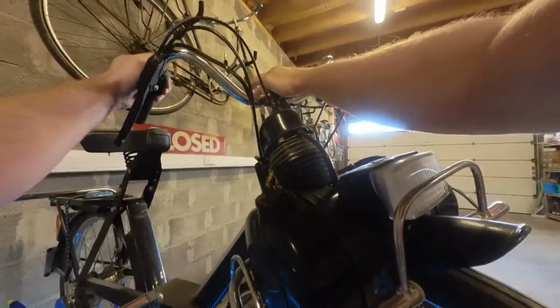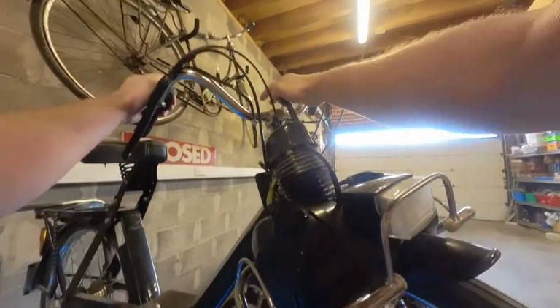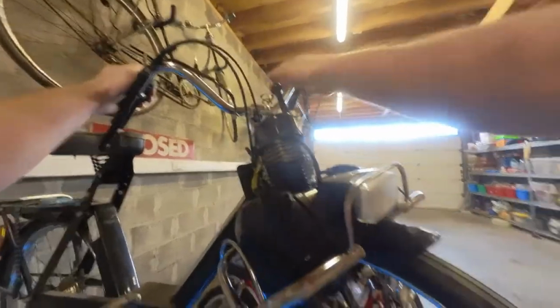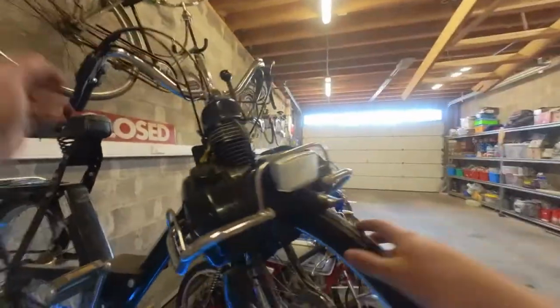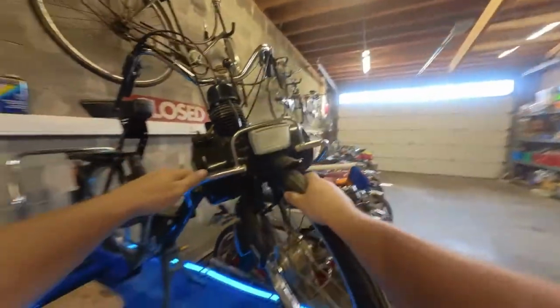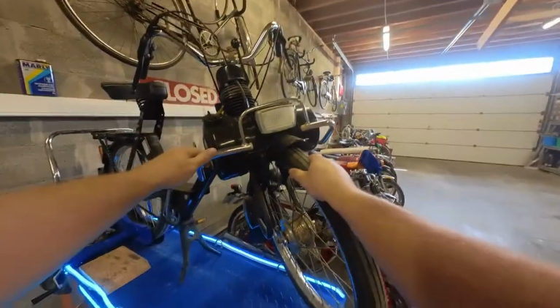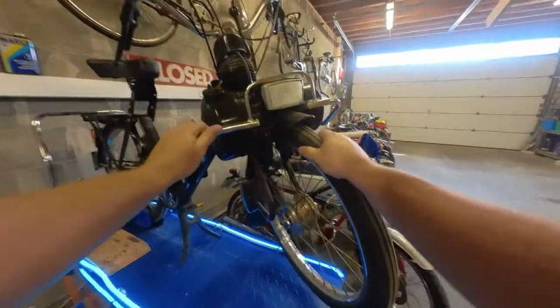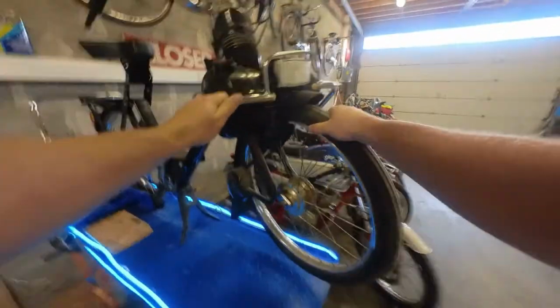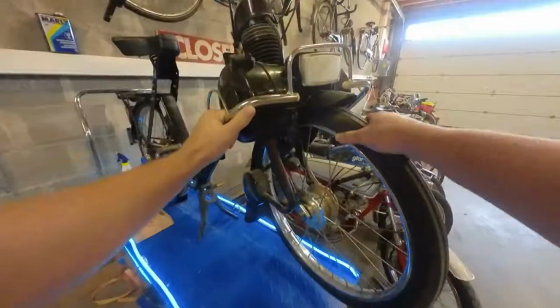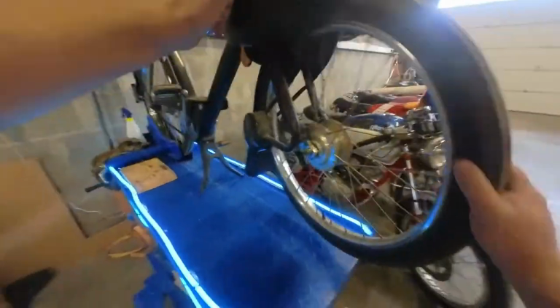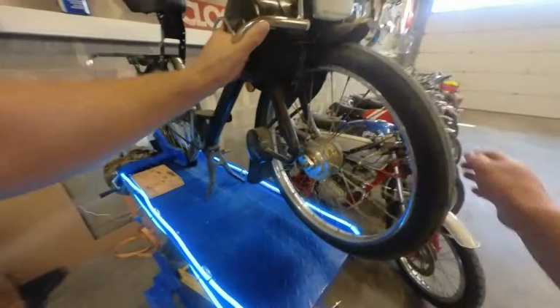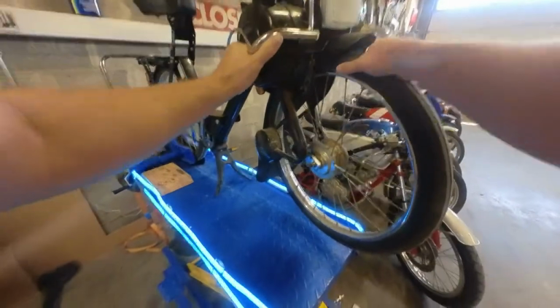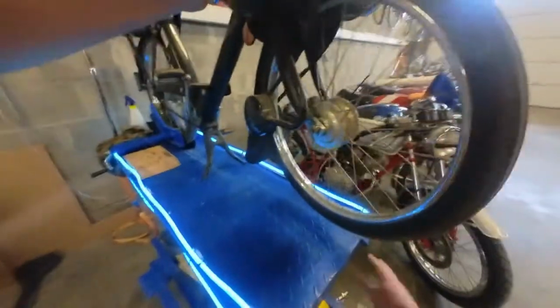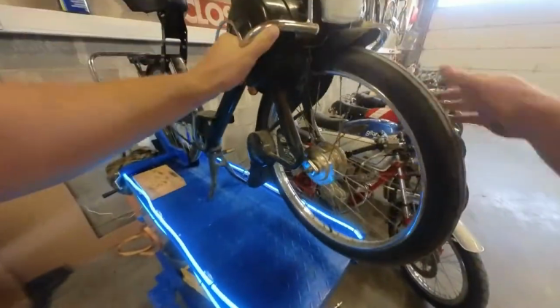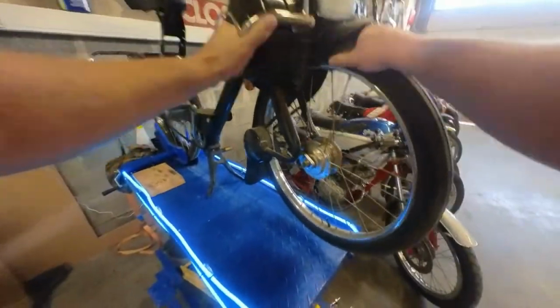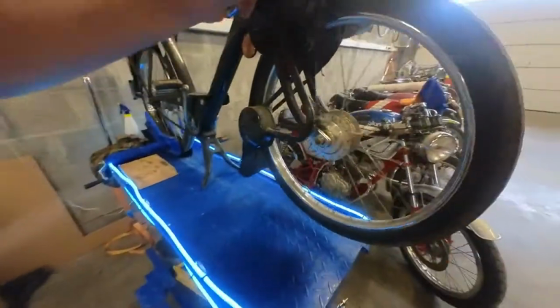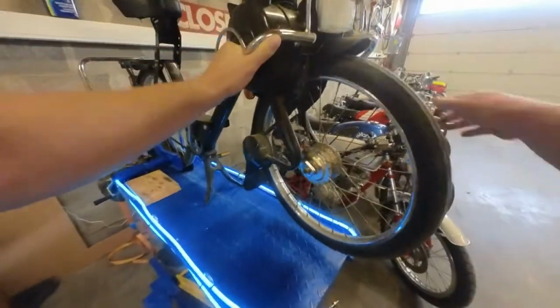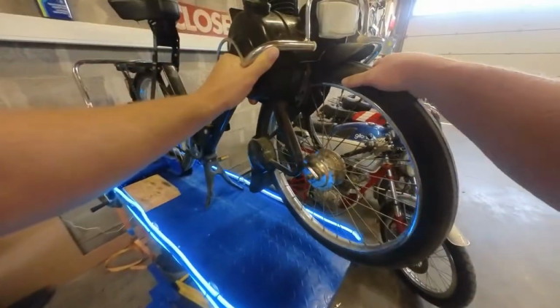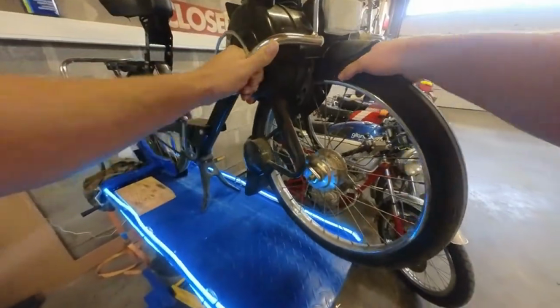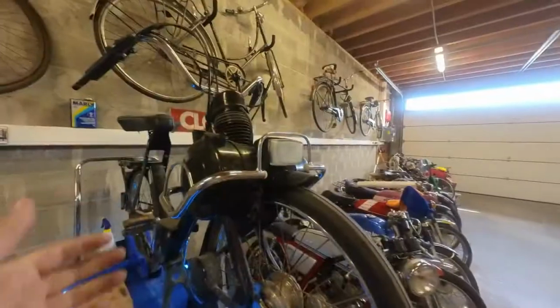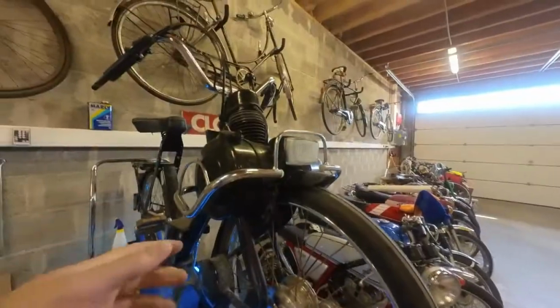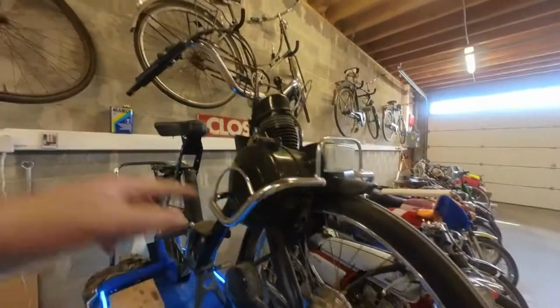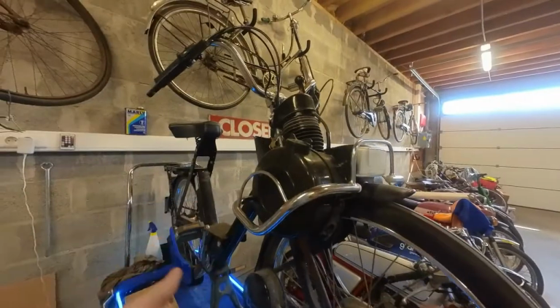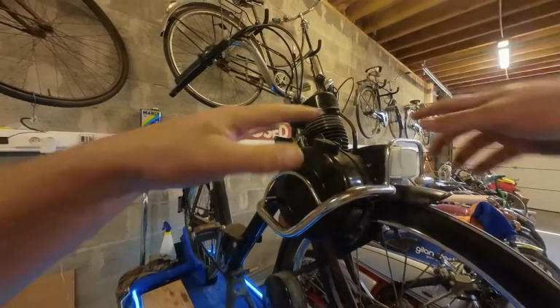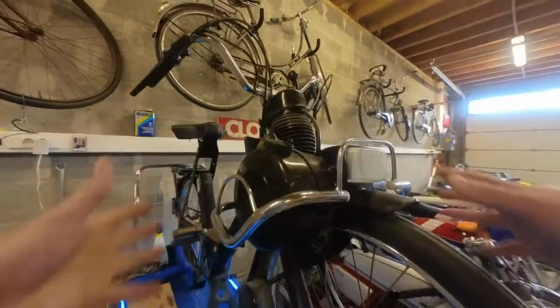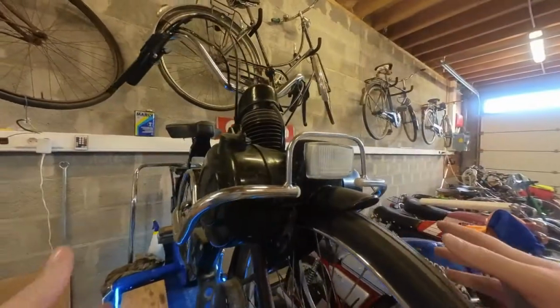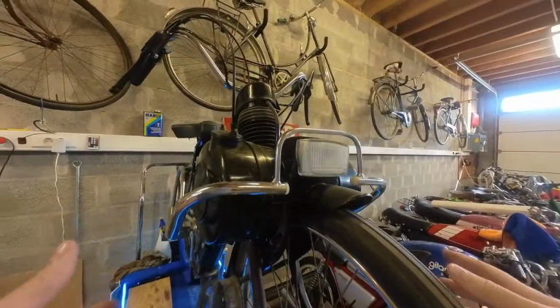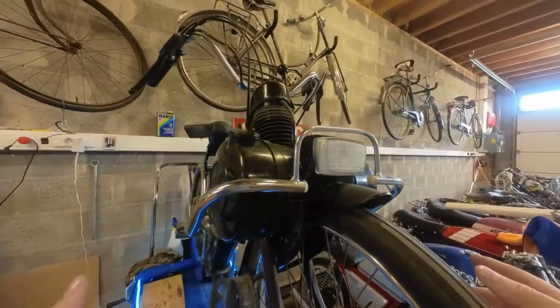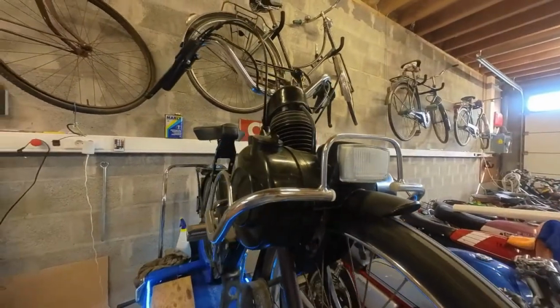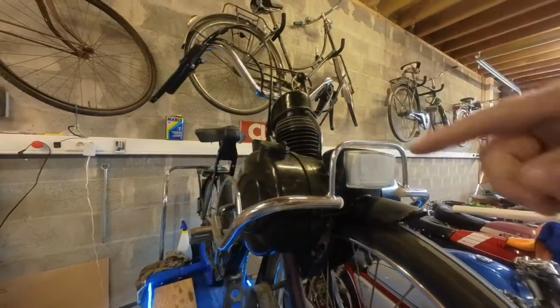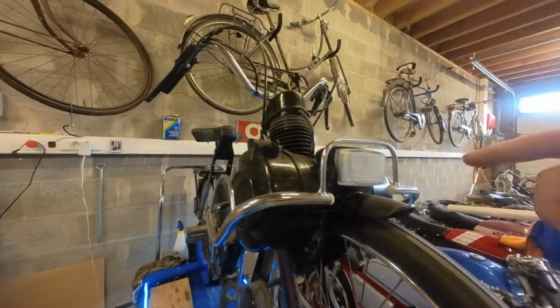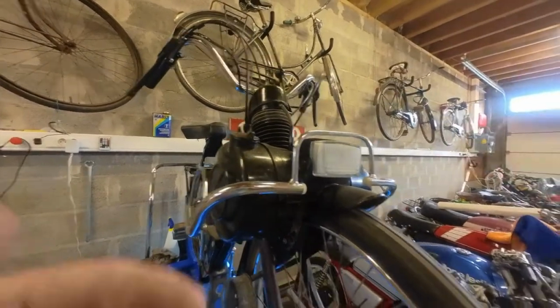It actually failed shortly after I made that video. So let's start by taking all the covers off and get back to the fuel pump.